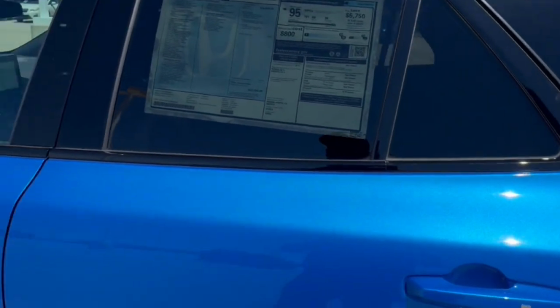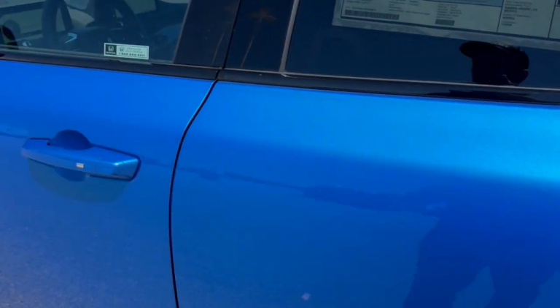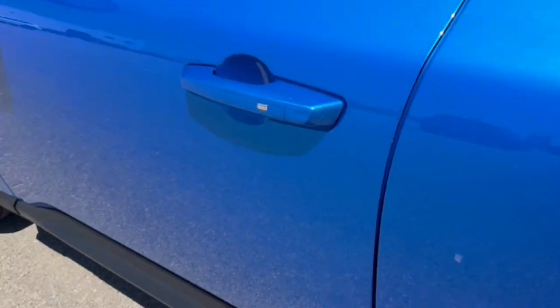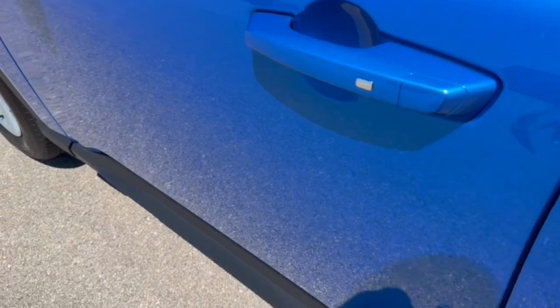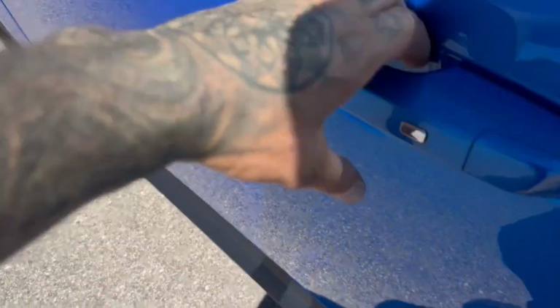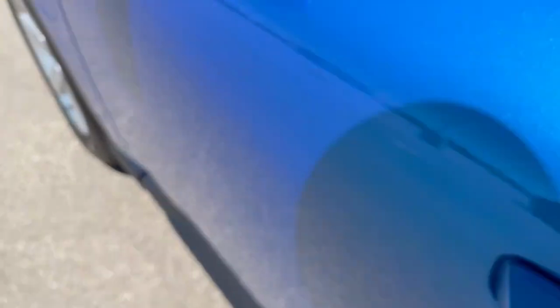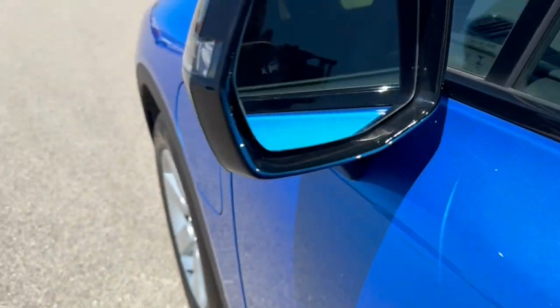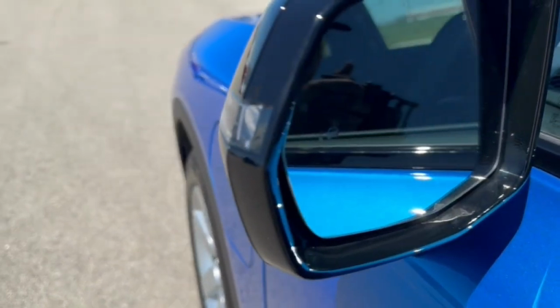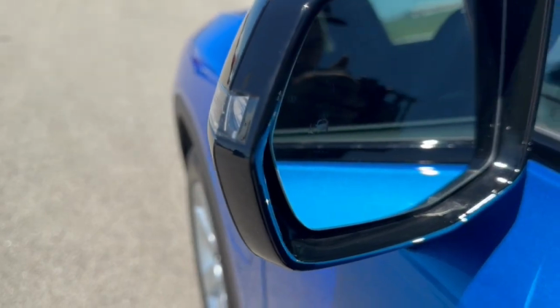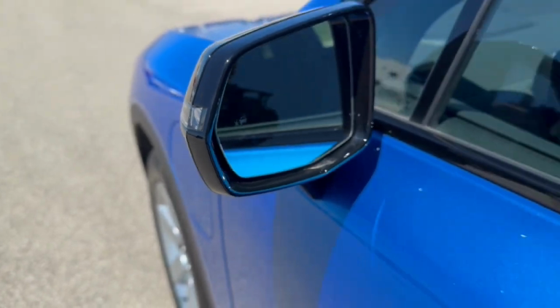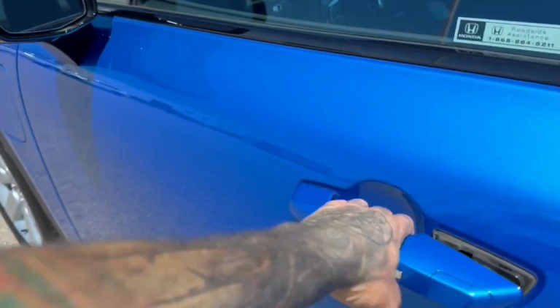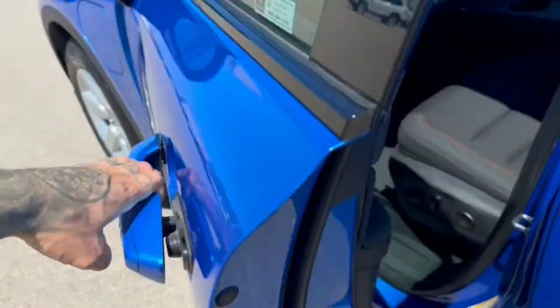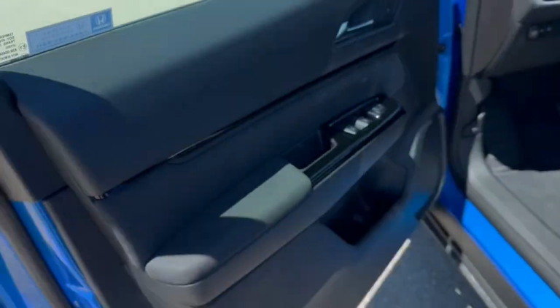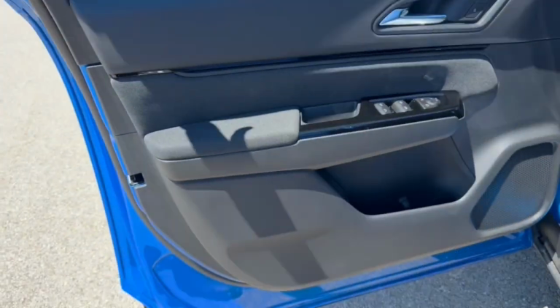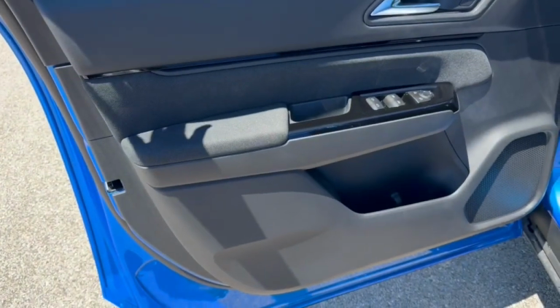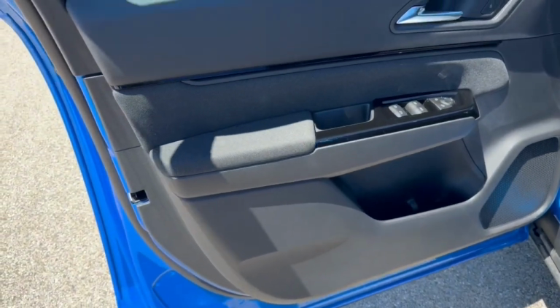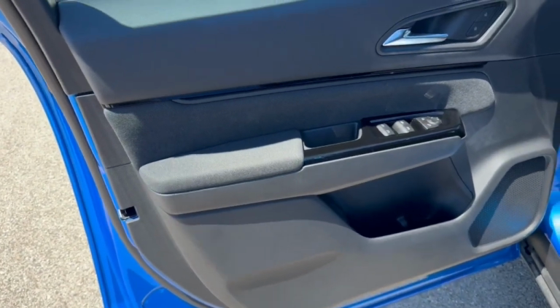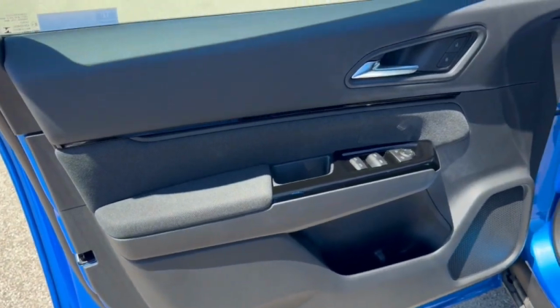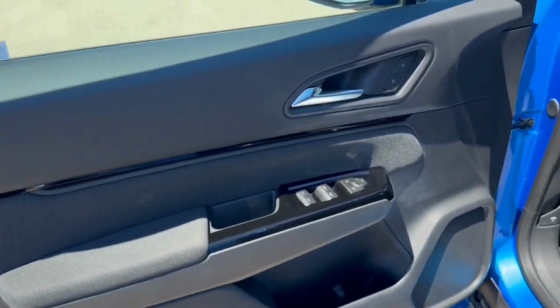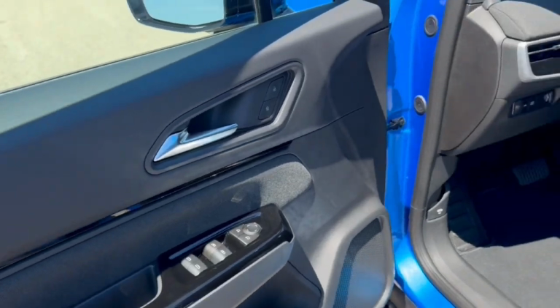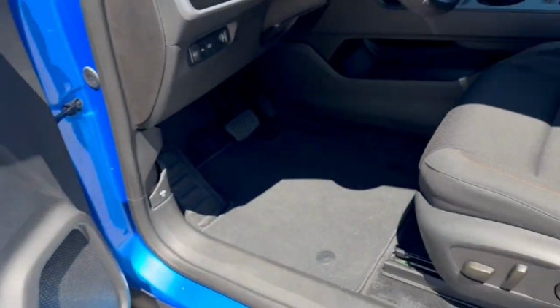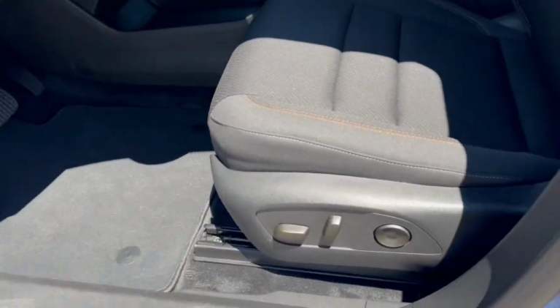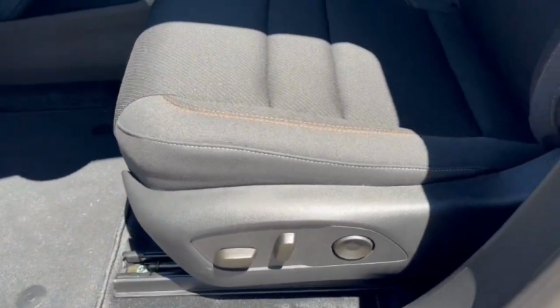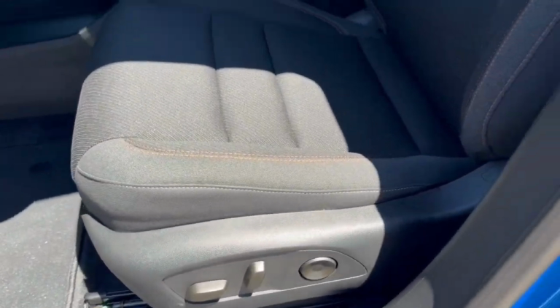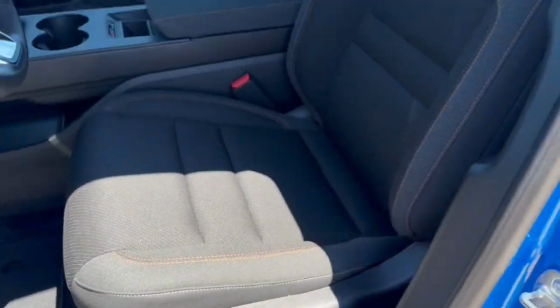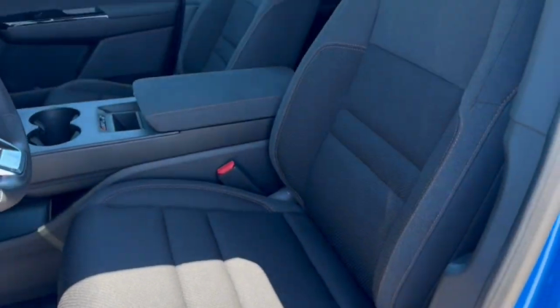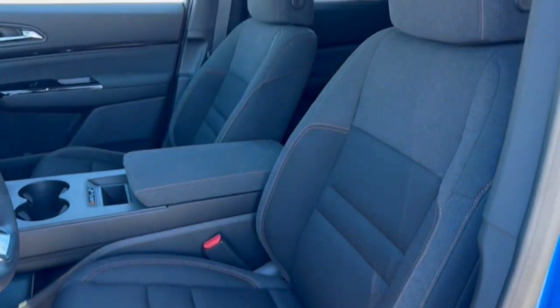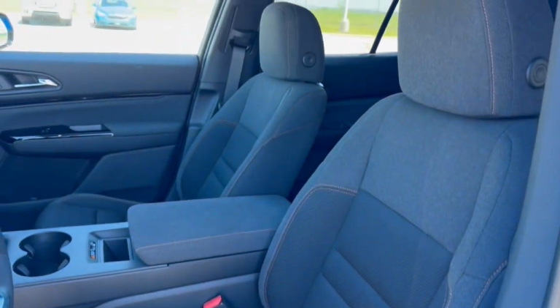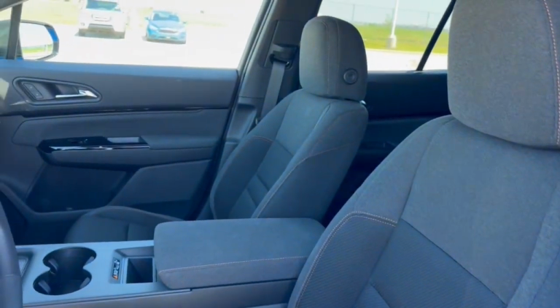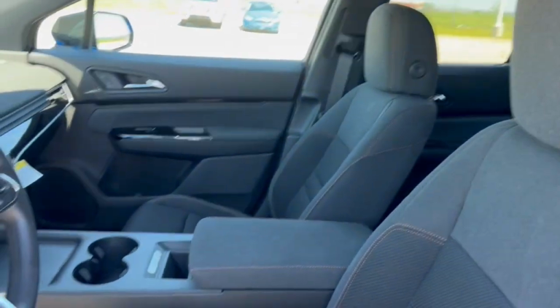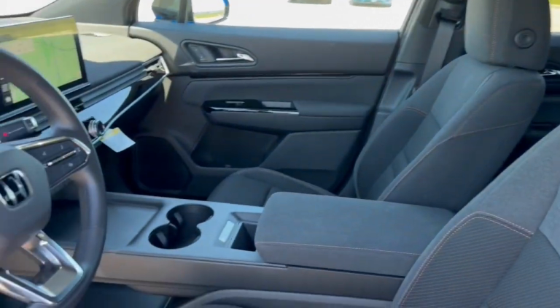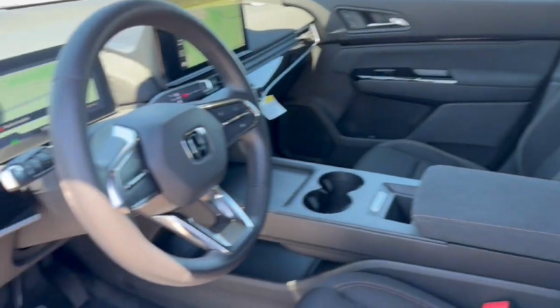You've got tinted back windows, keyless entry, blind spot monitors, a really nice all-black interior, power driver seat, and premium cloth seating throughout the vehicle.